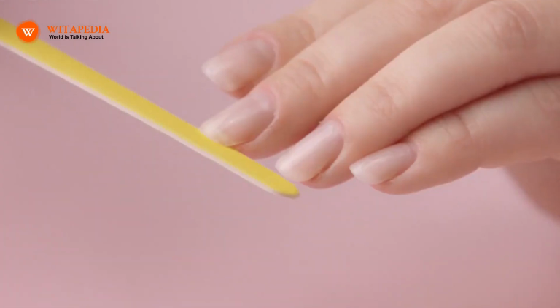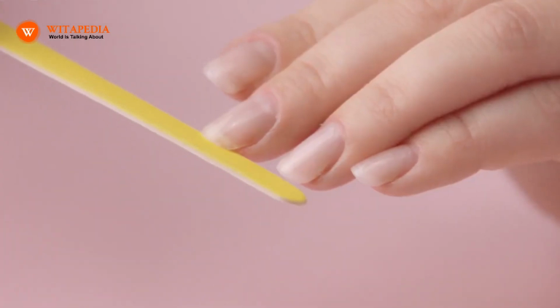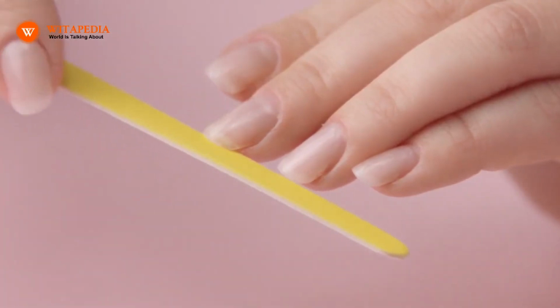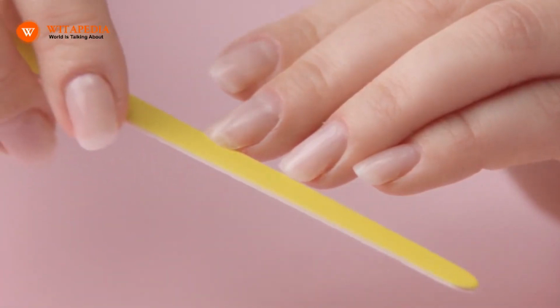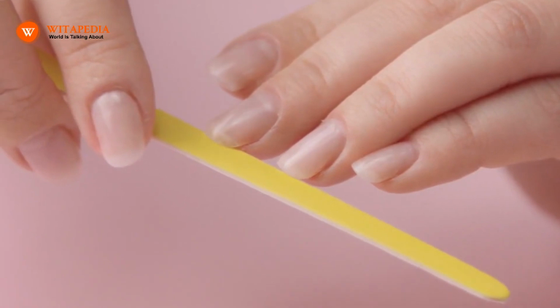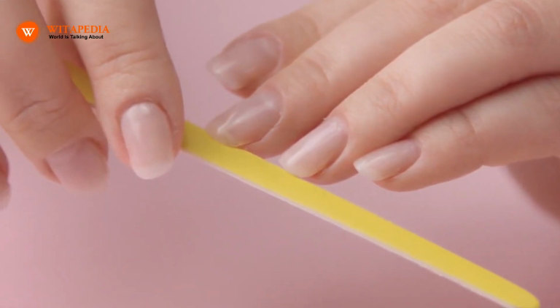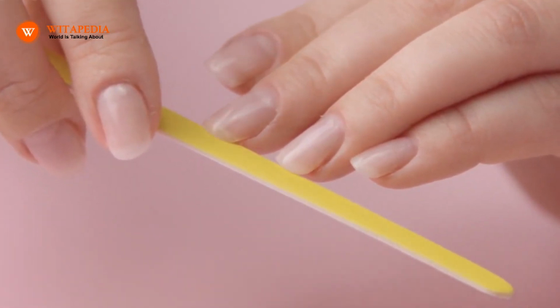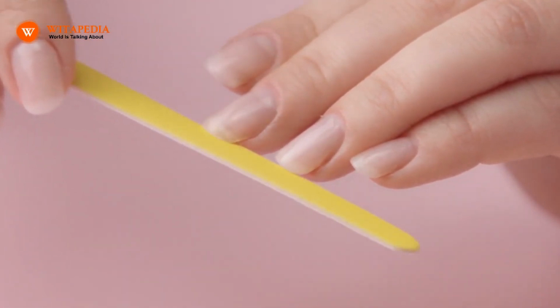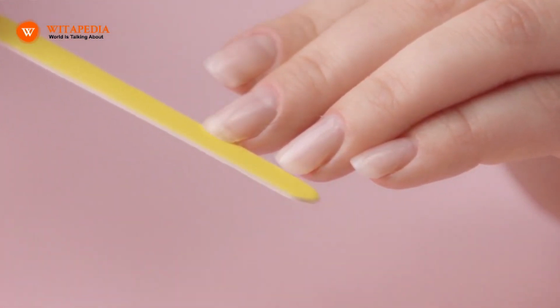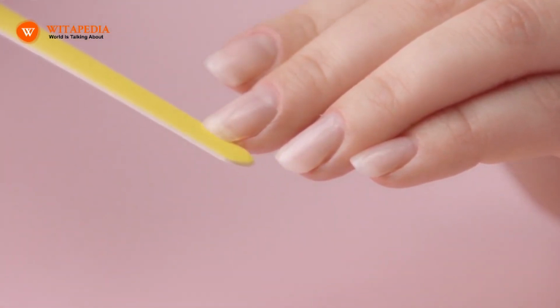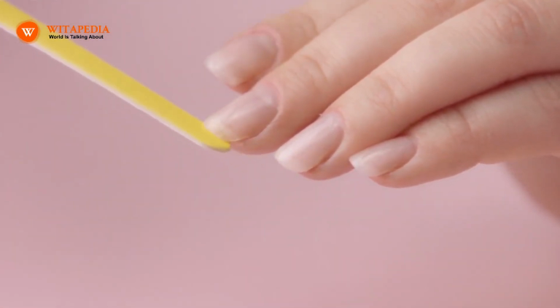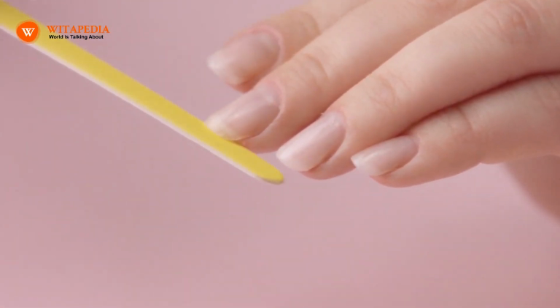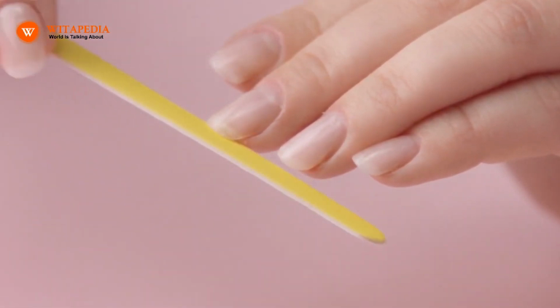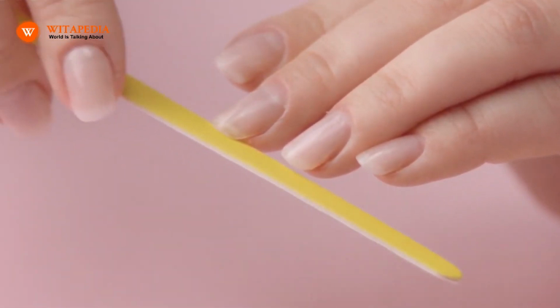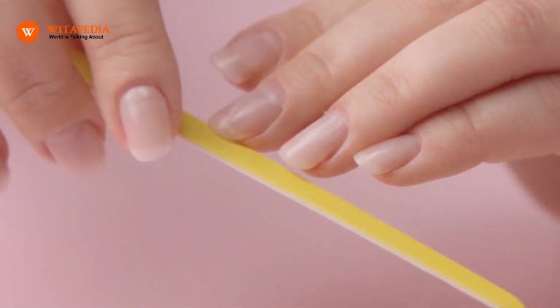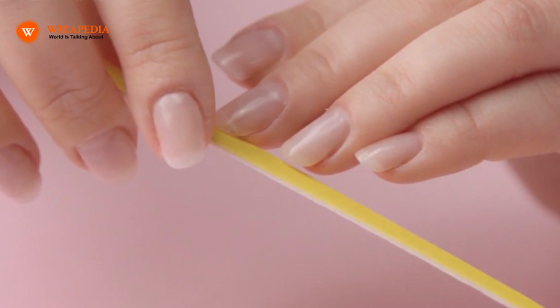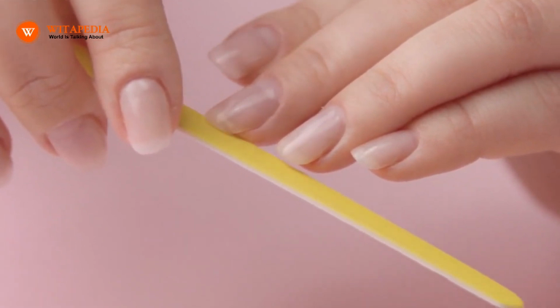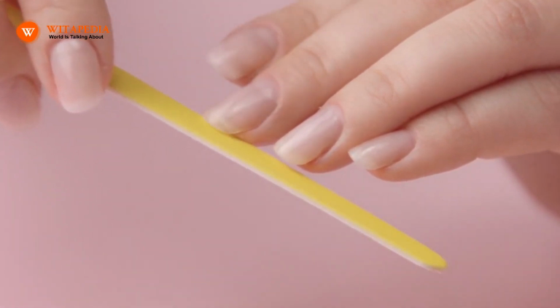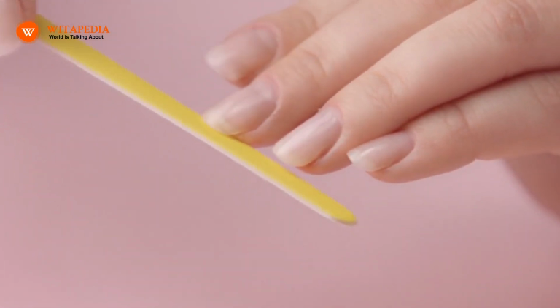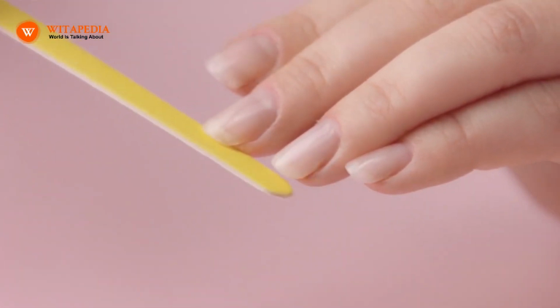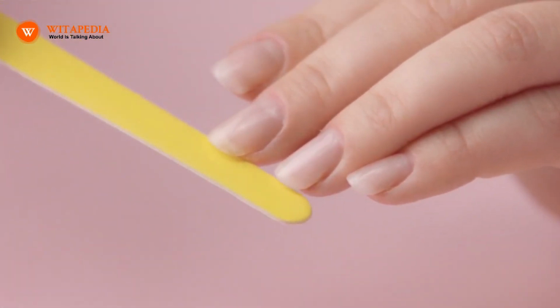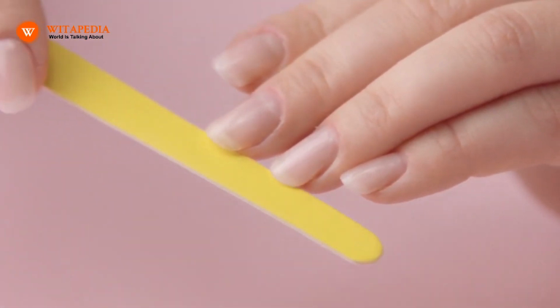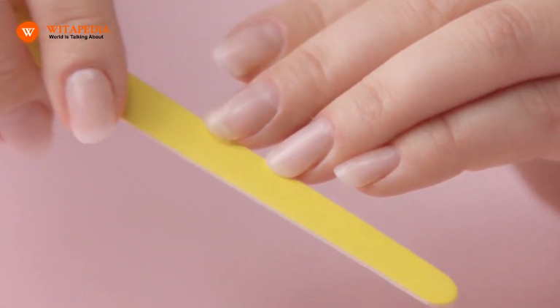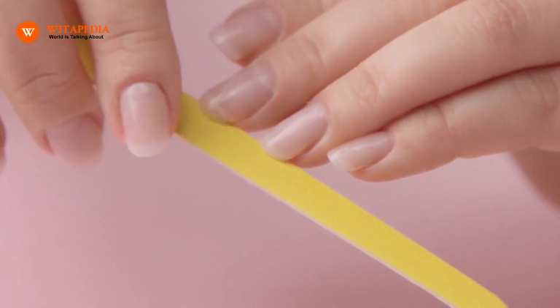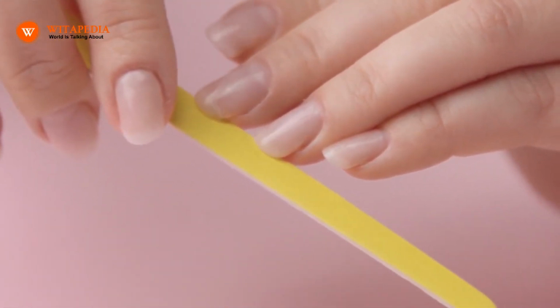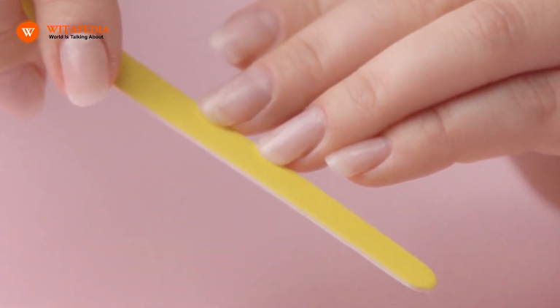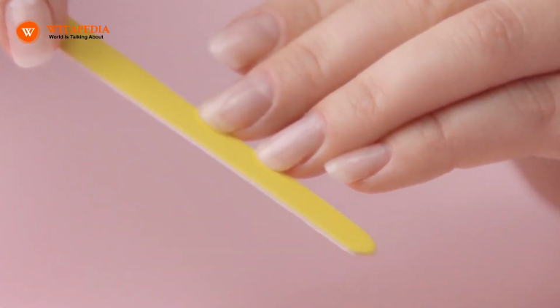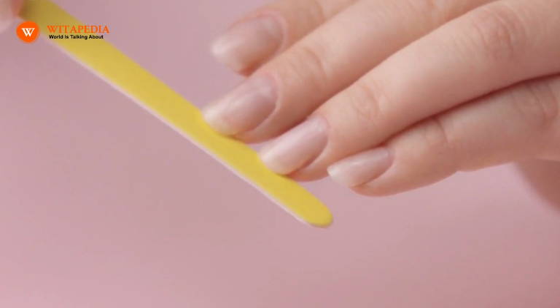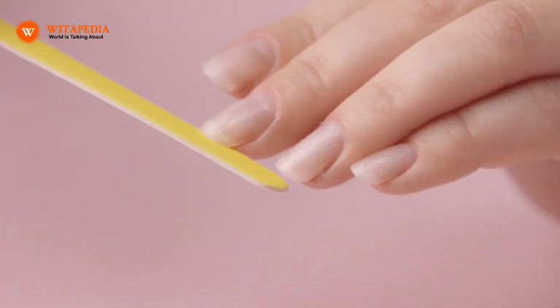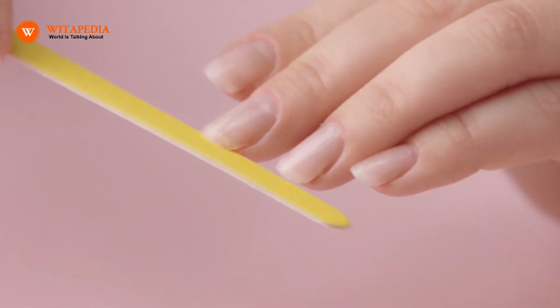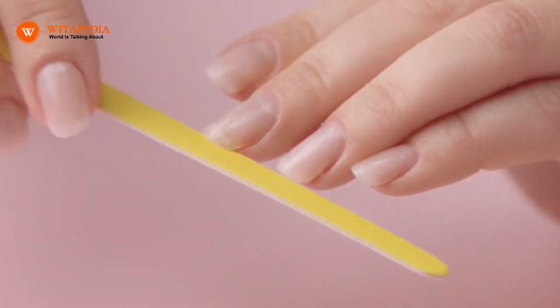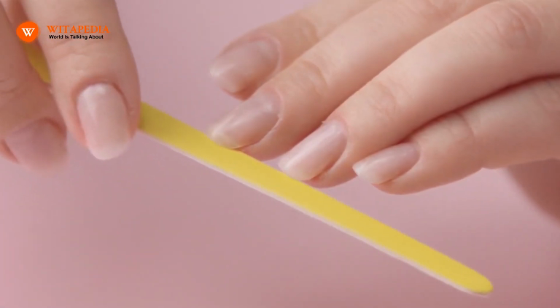5. Properly File Your Nails. Nail polishing and filing can encourage growth and vigor. To avoid further splitting and peeling of the nails, it is crucial to use a file that is not overly abrasive. Additionally, trimming the tips of nails with nail clippers can stop tearing.